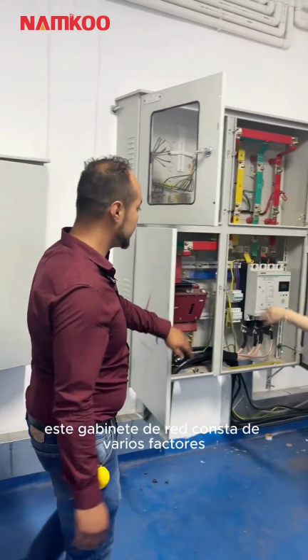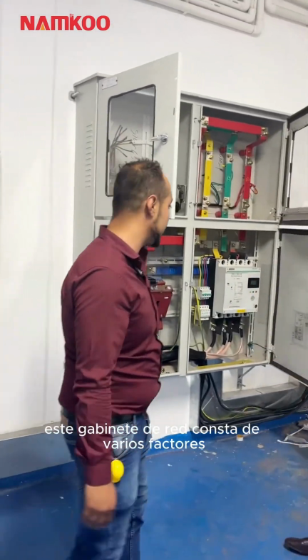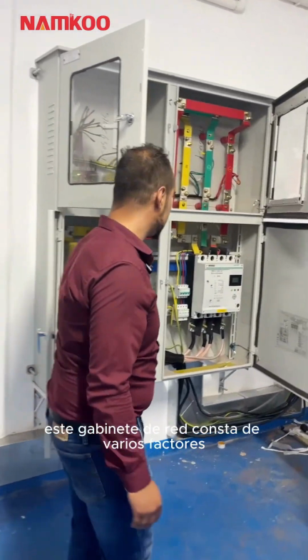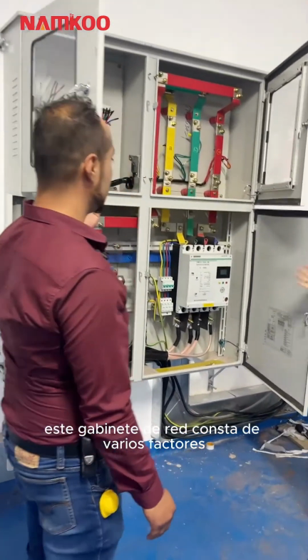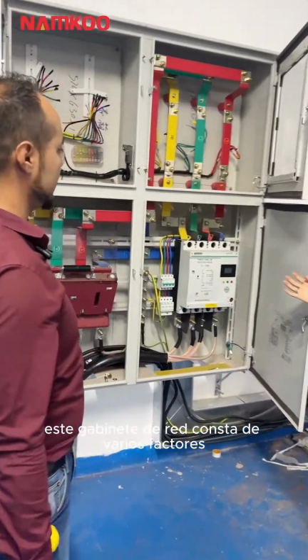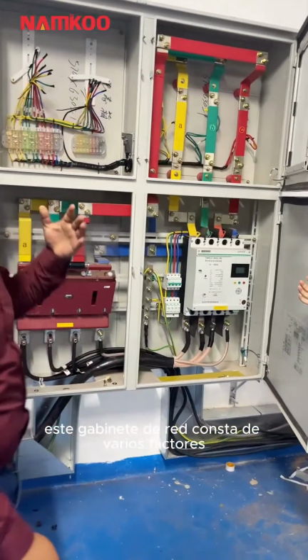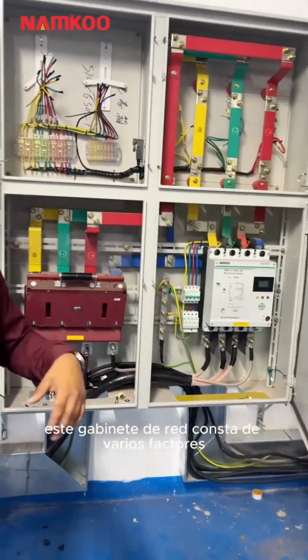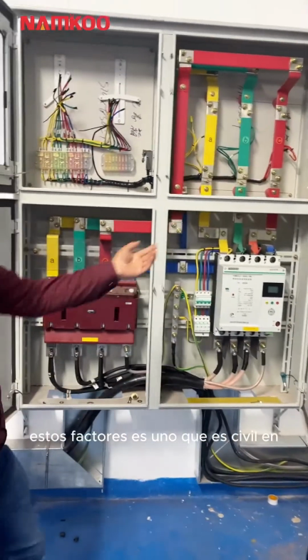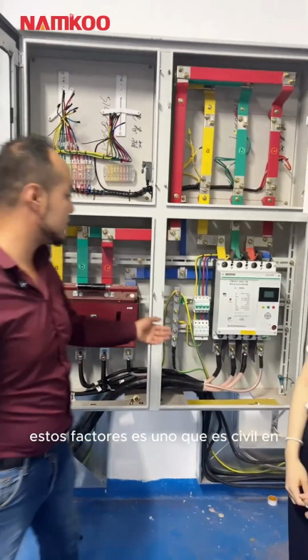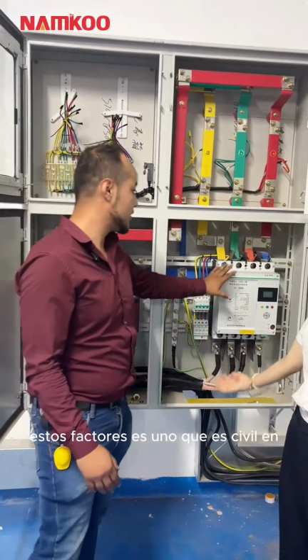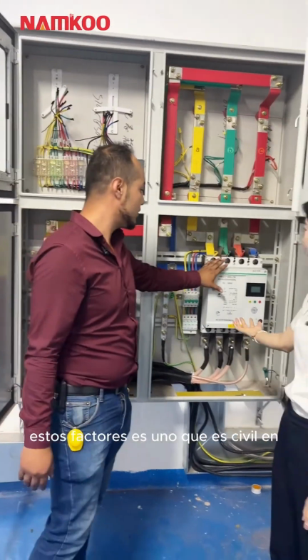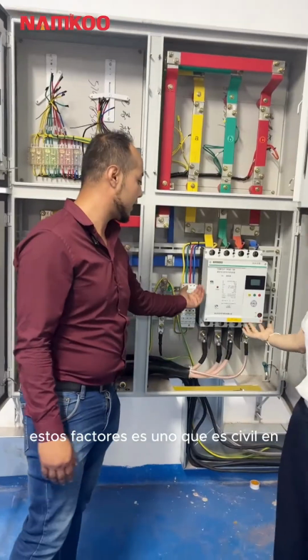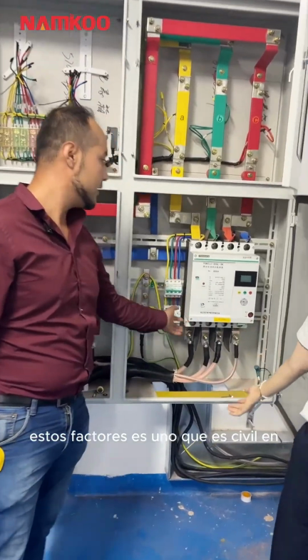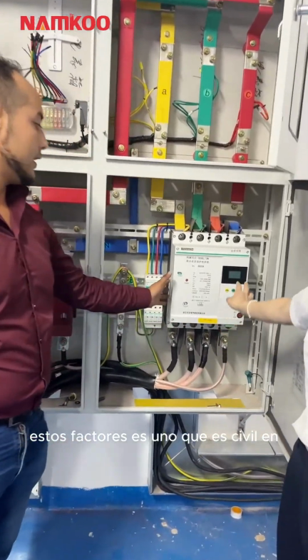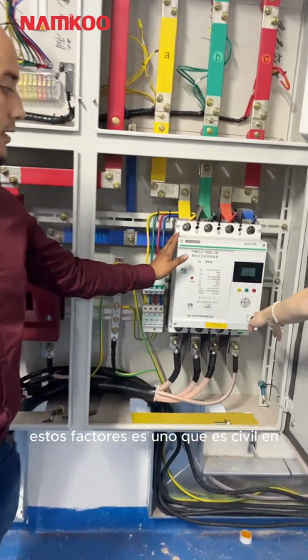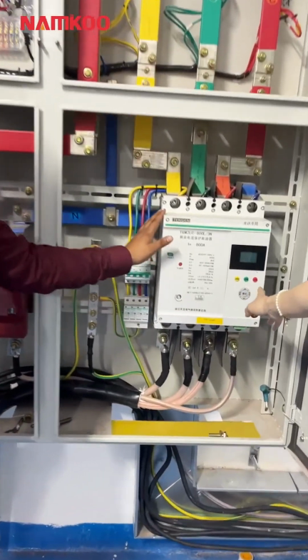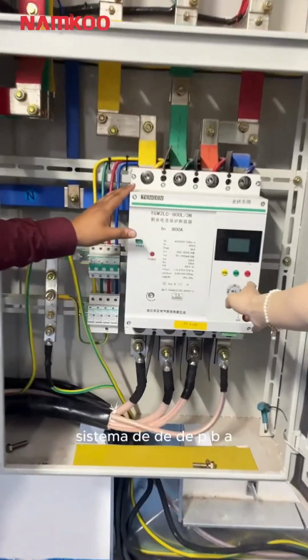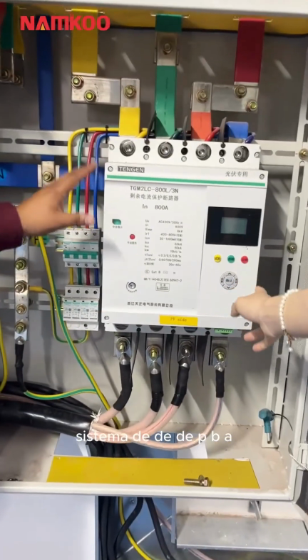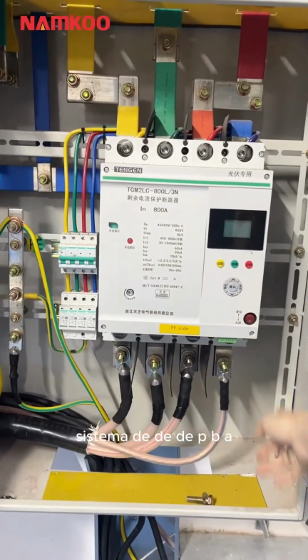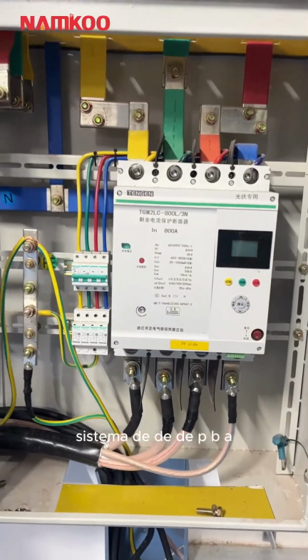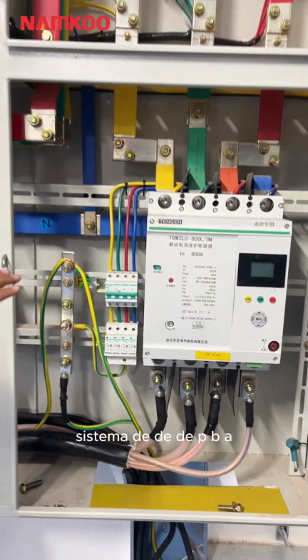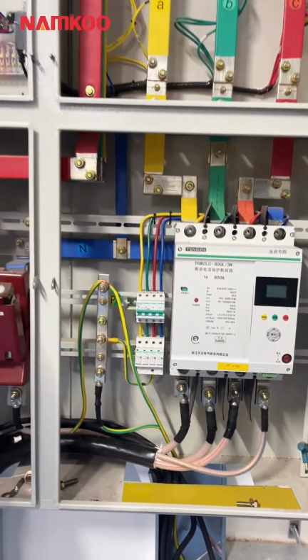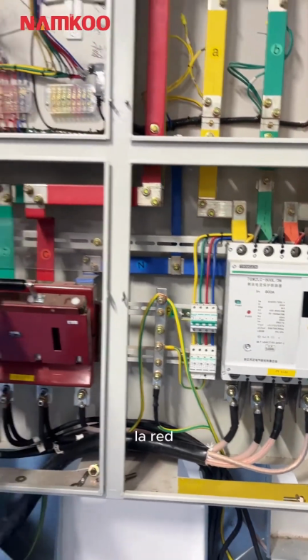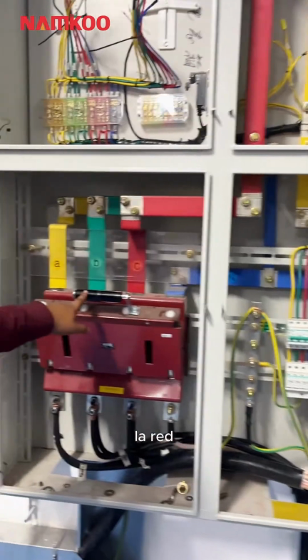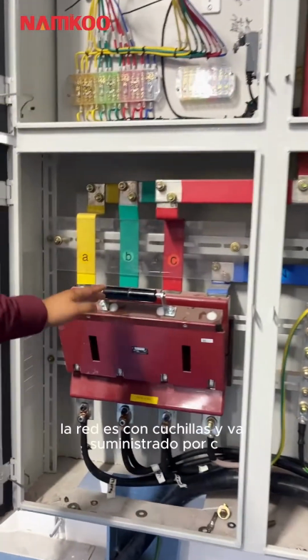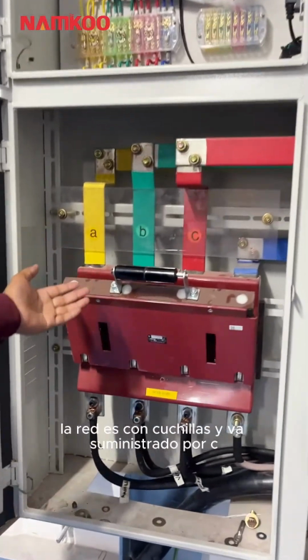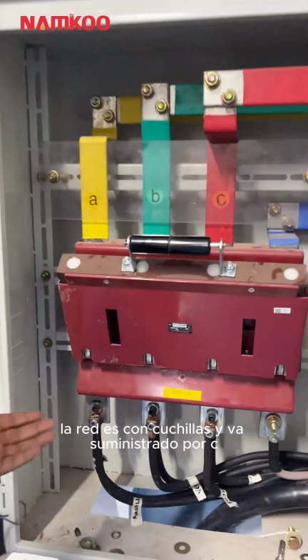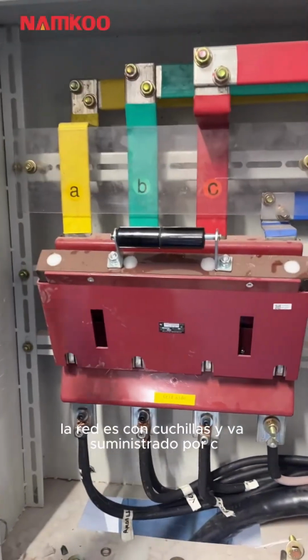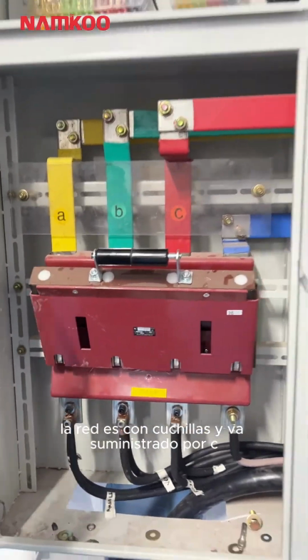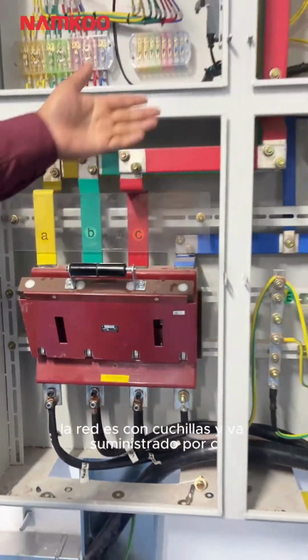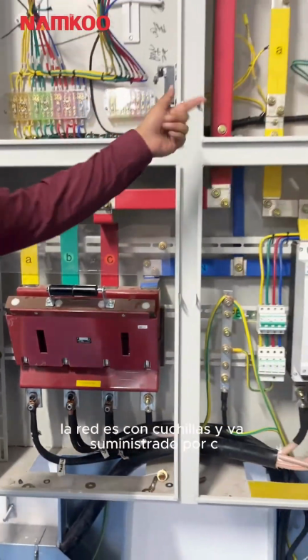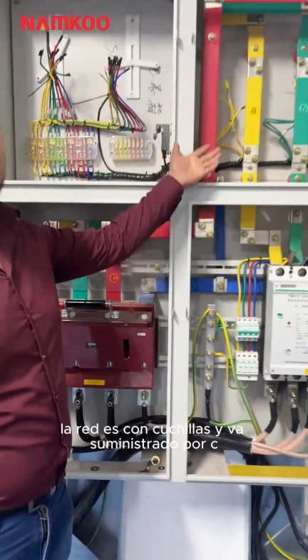This cabinet consists of these factors. These factors connect the PV system to the network. The network is with scissors, and is supplied by CTE.